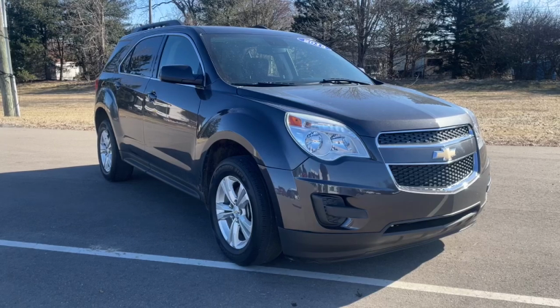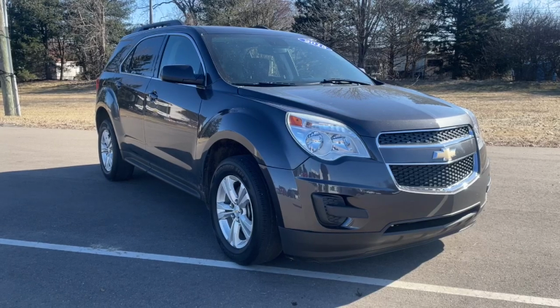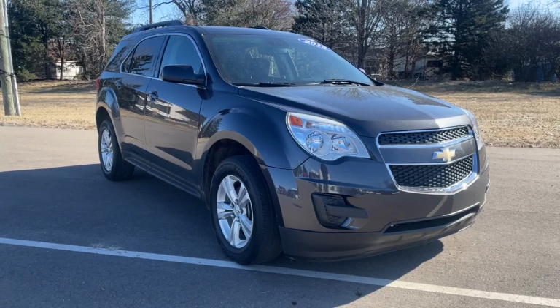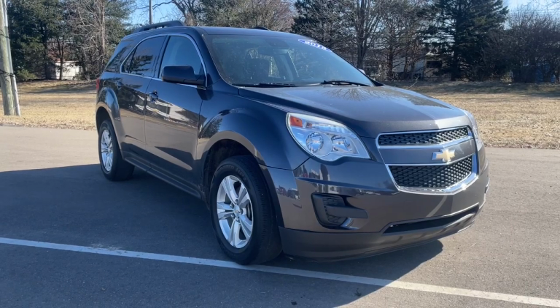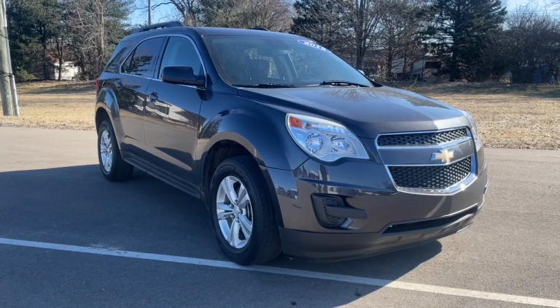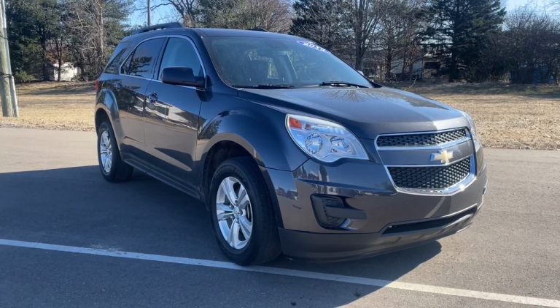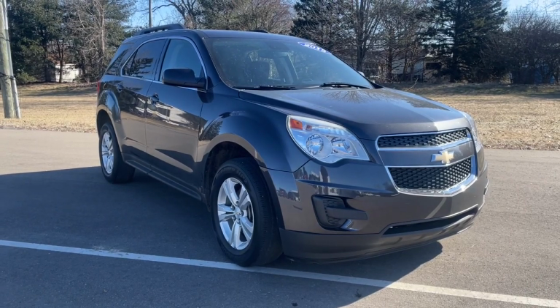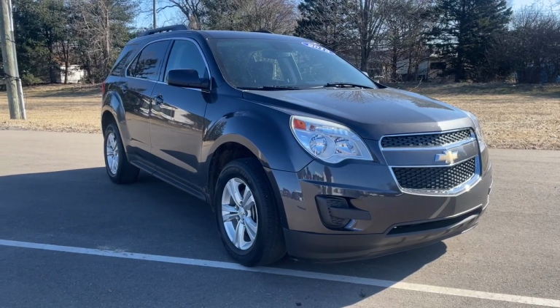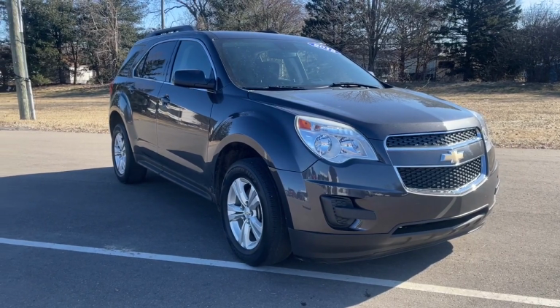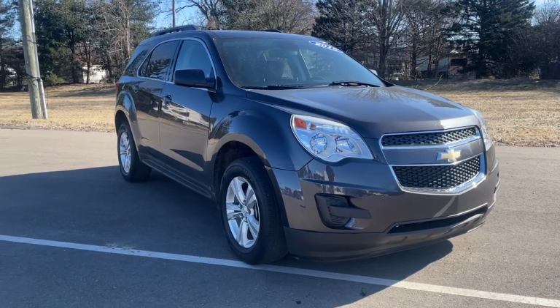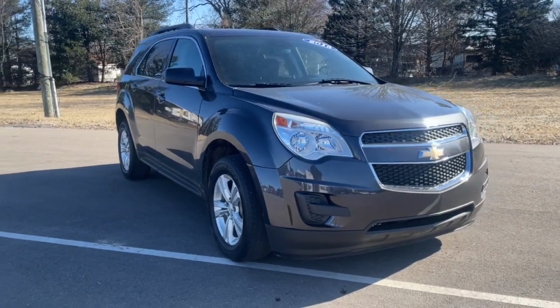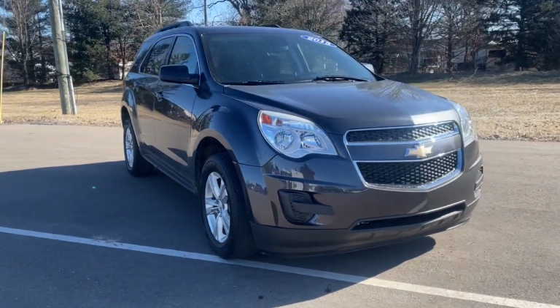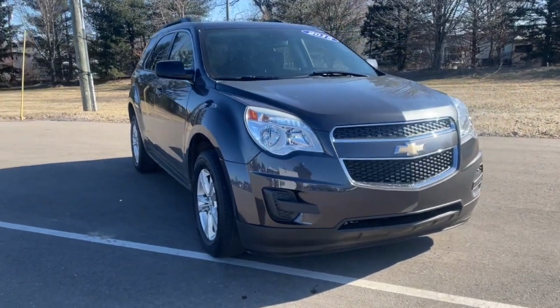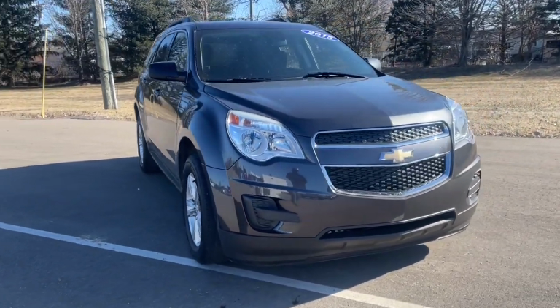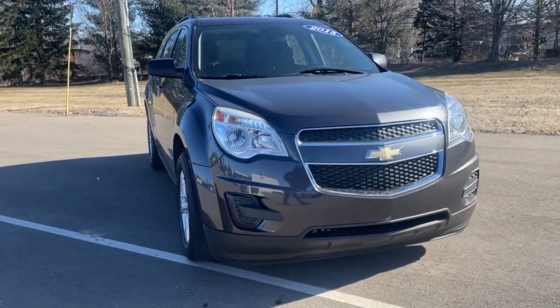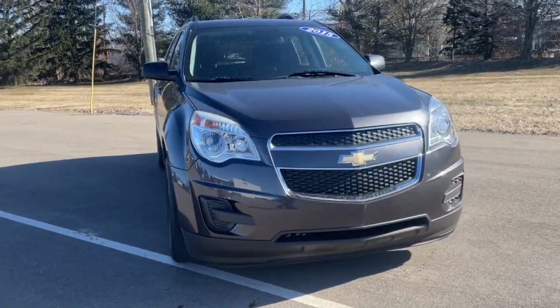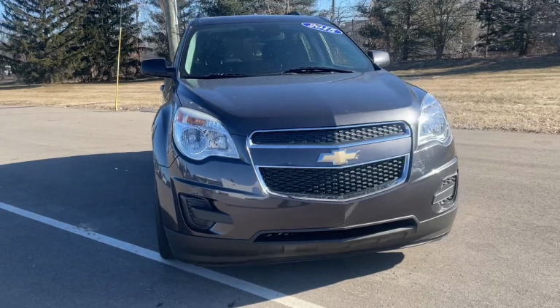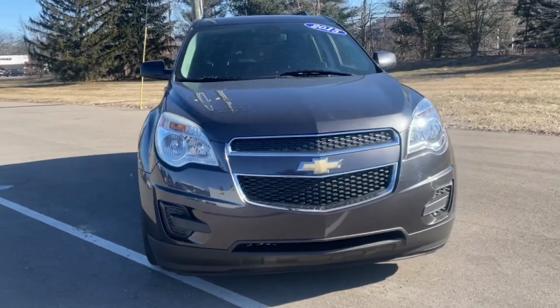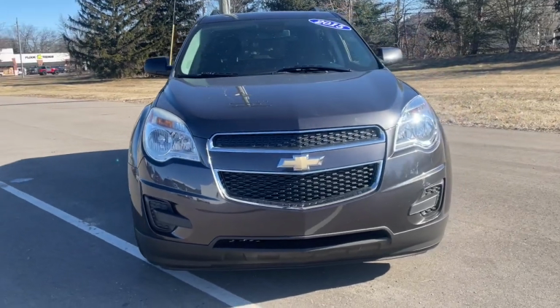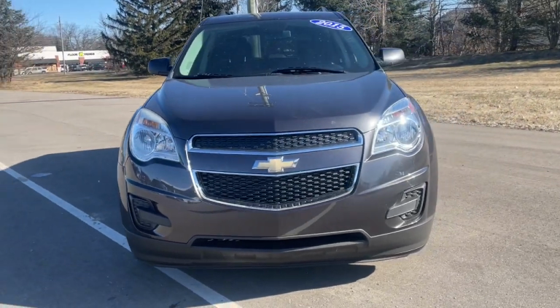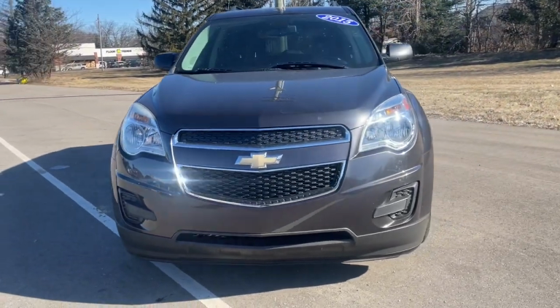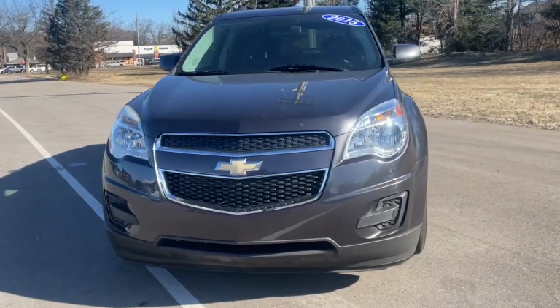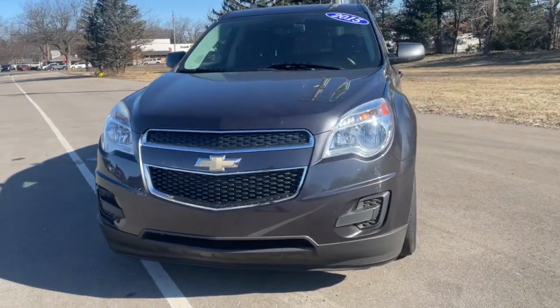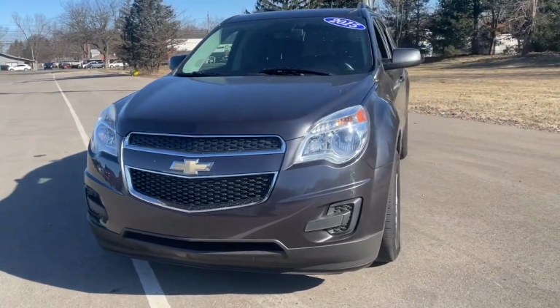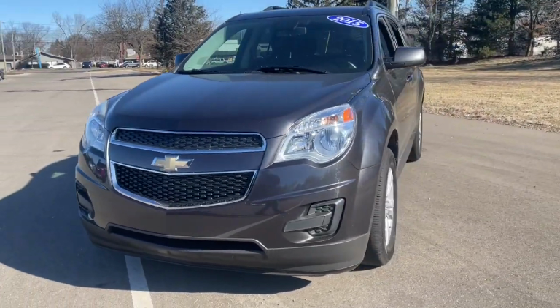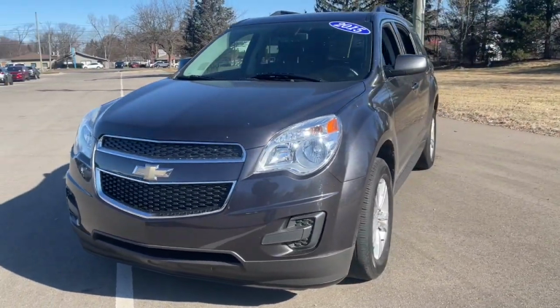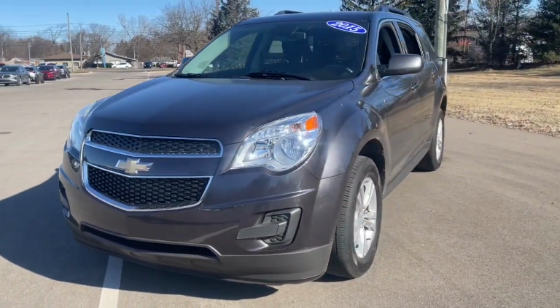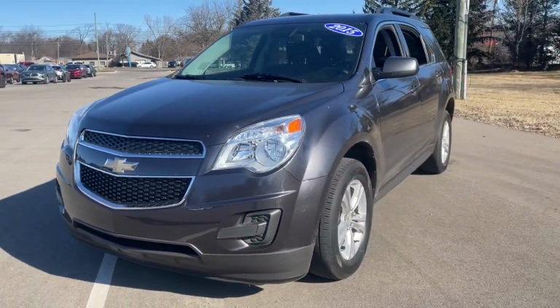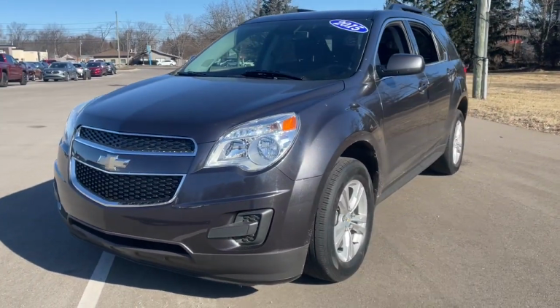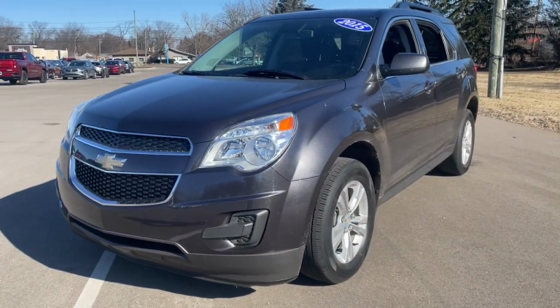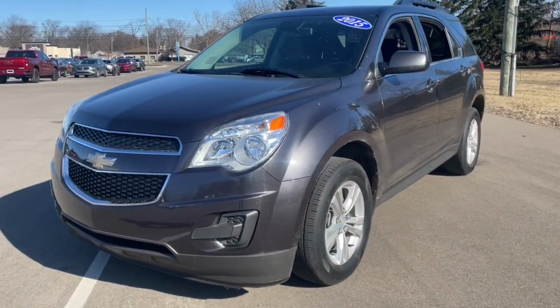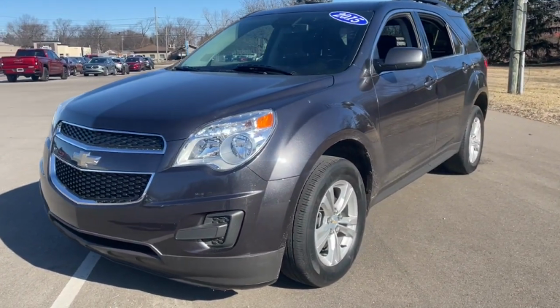Get a feel for the 2015 Chevrolet Equinox. This vehicle is an outstanding buy with fewer than 120,000 miles on the odometer.